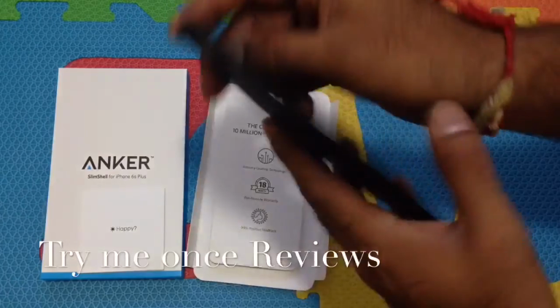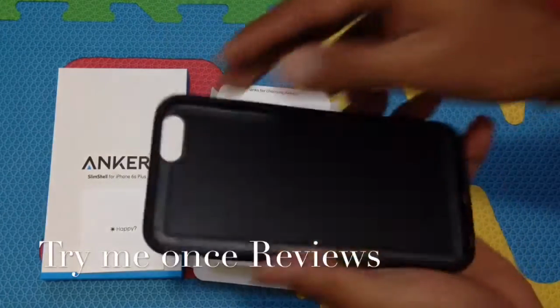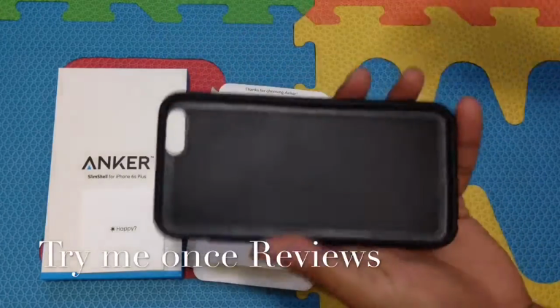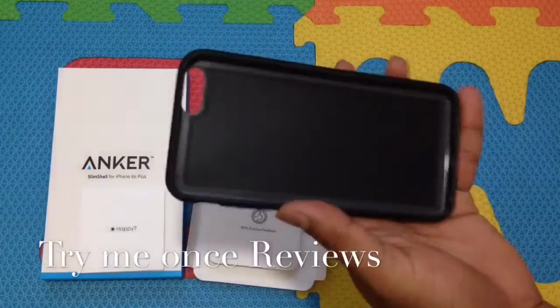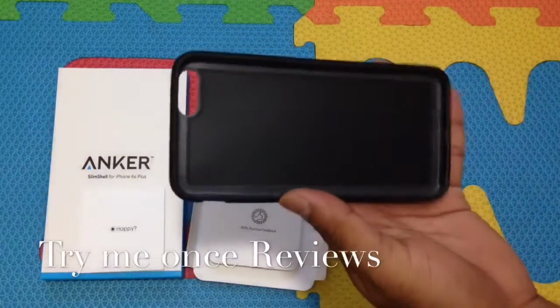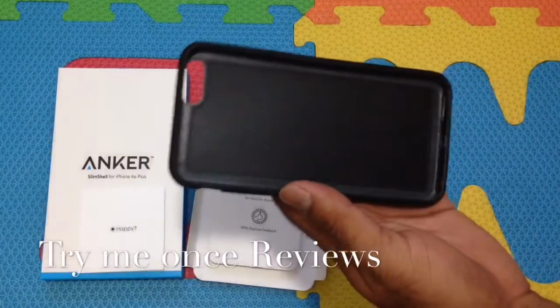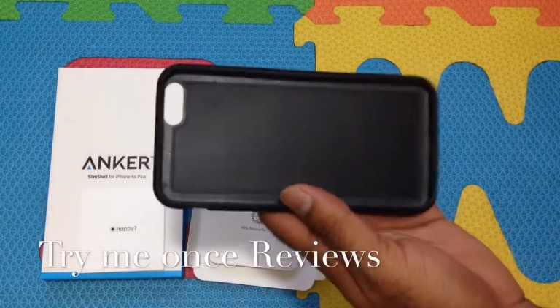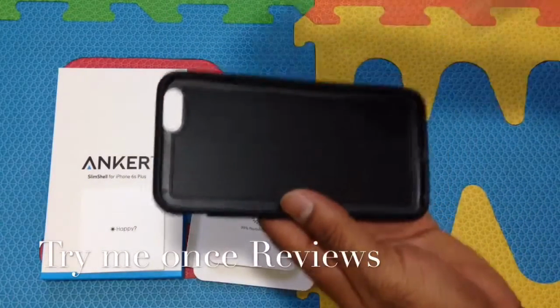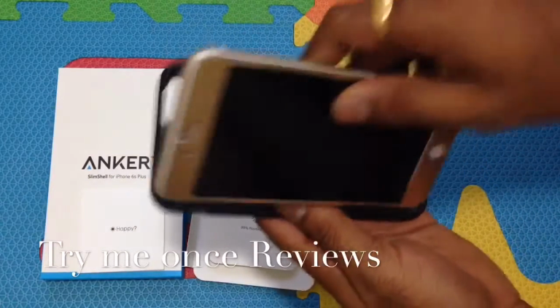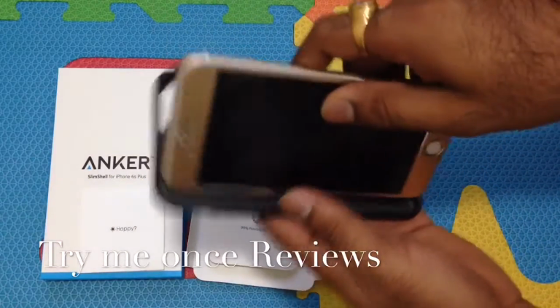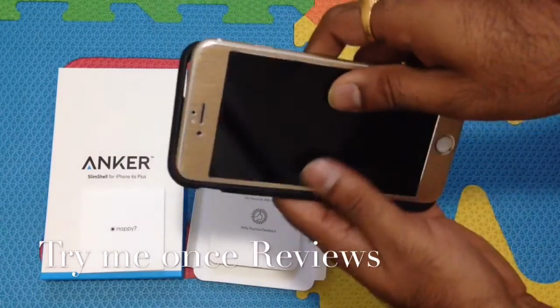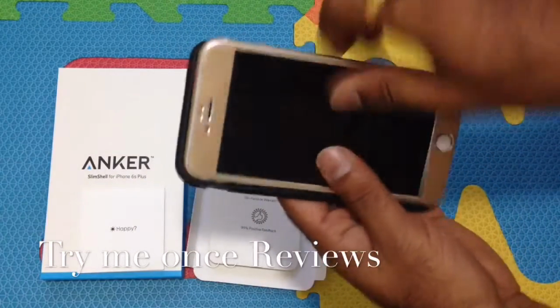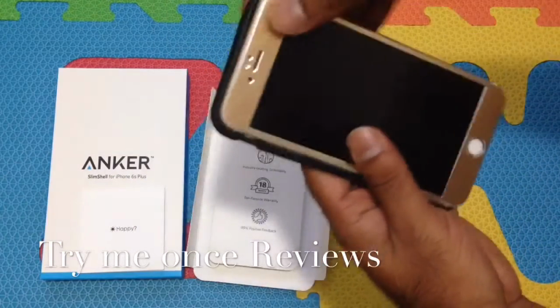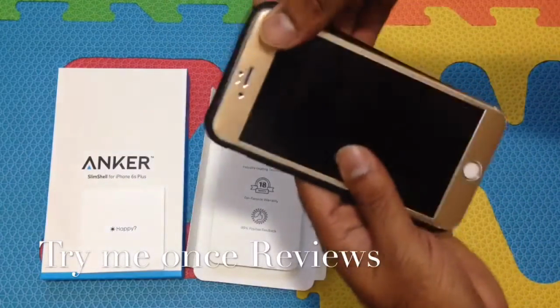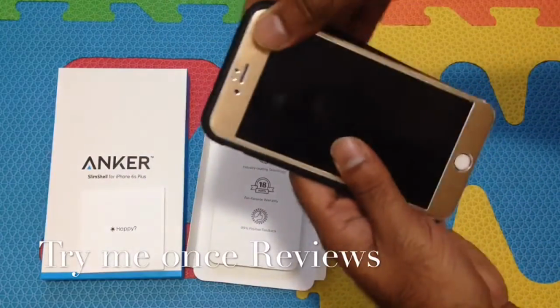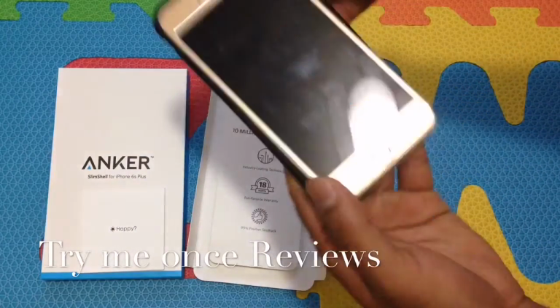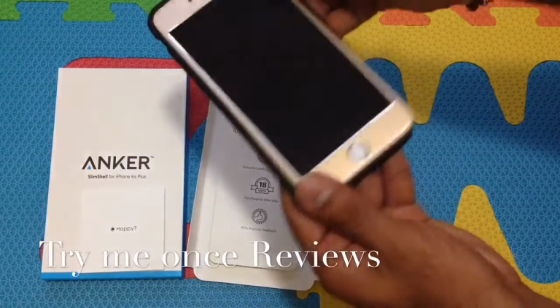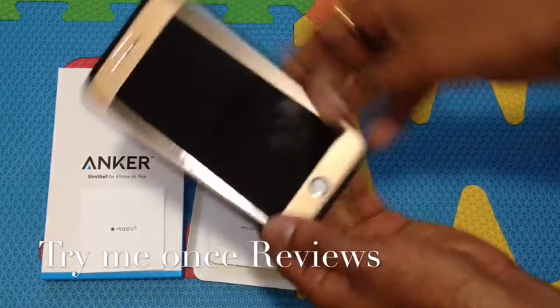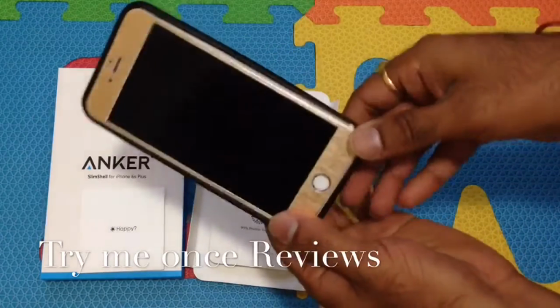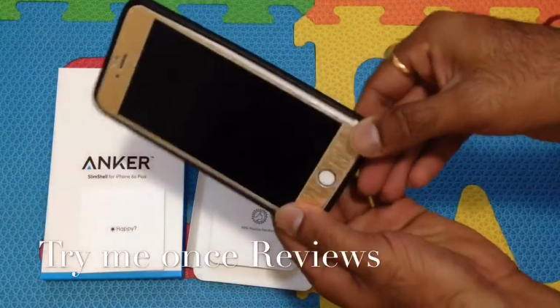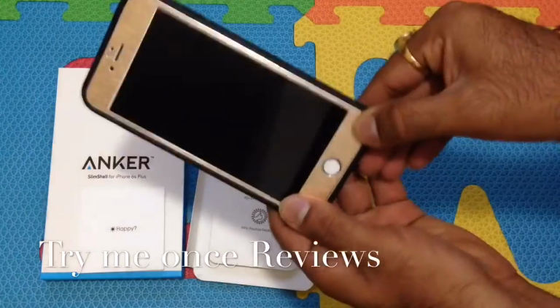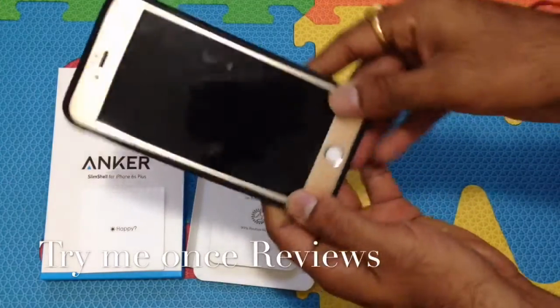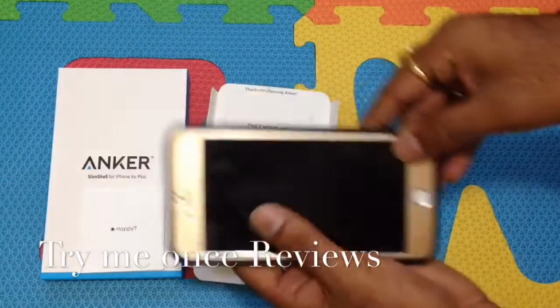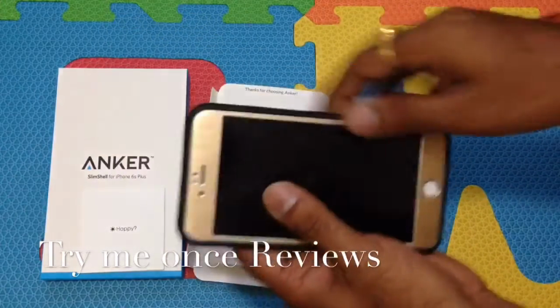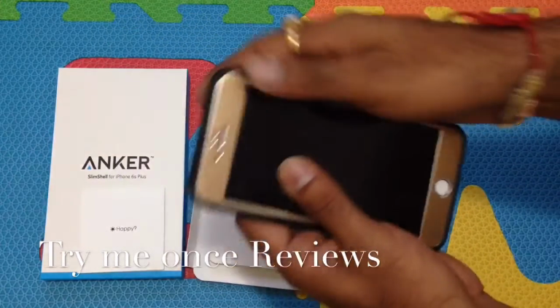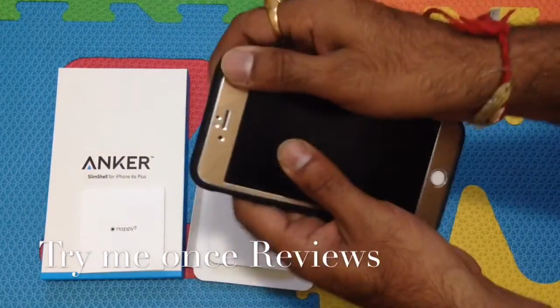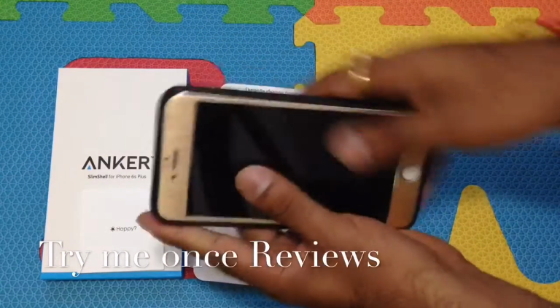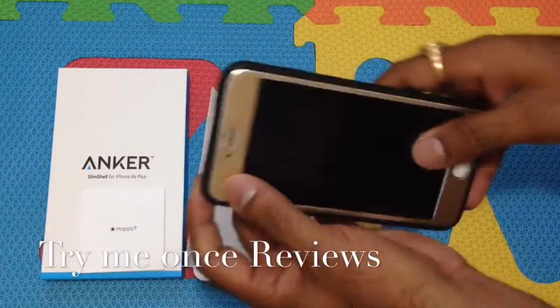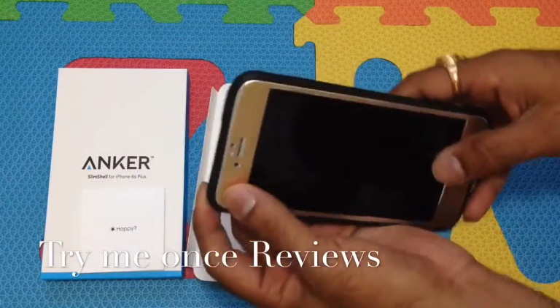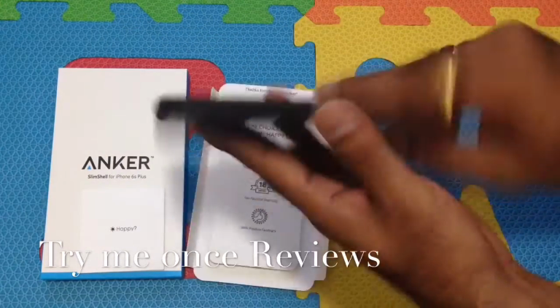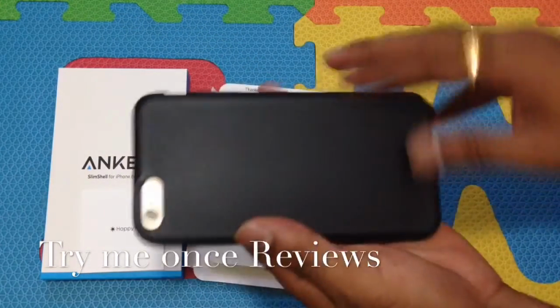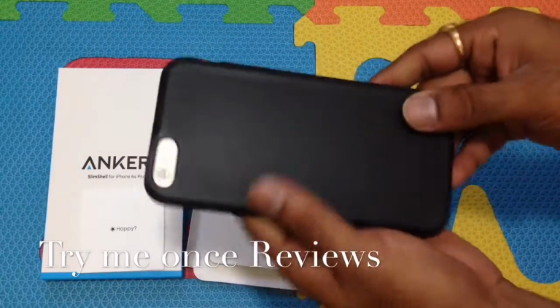I'm going to put it on my iPhone 6 Plus. Fits really nice. I have a screen protector on.